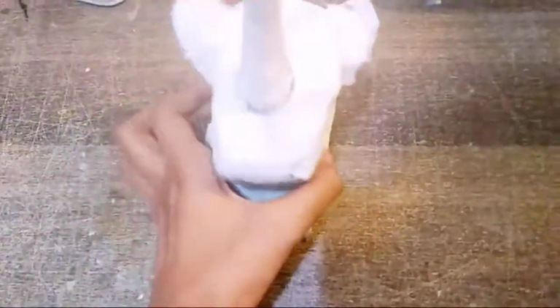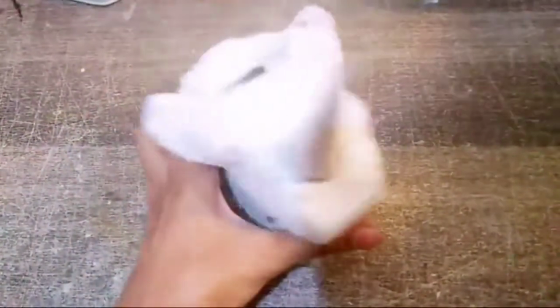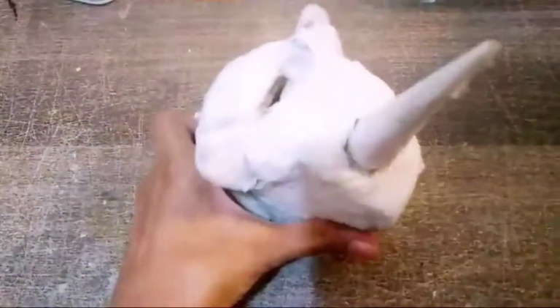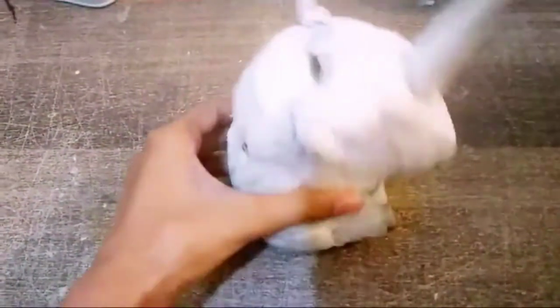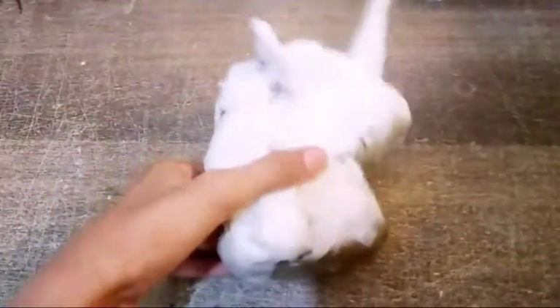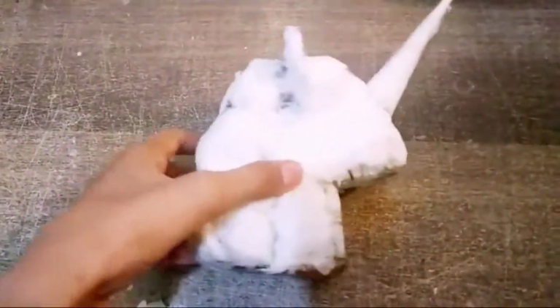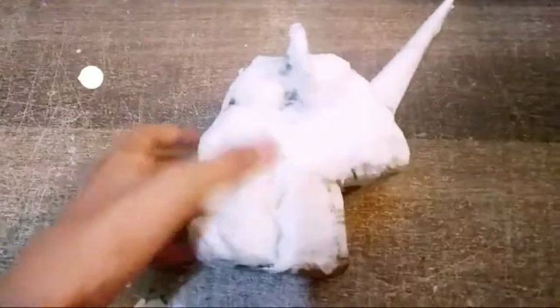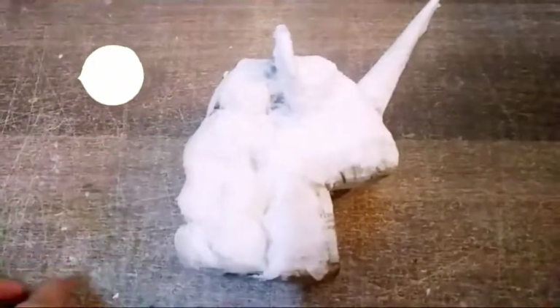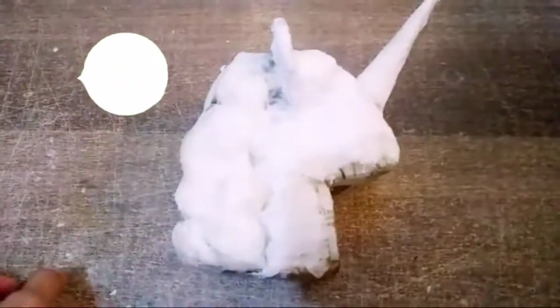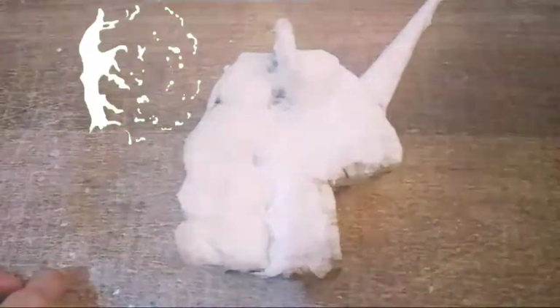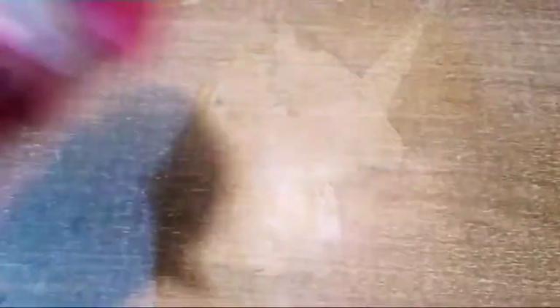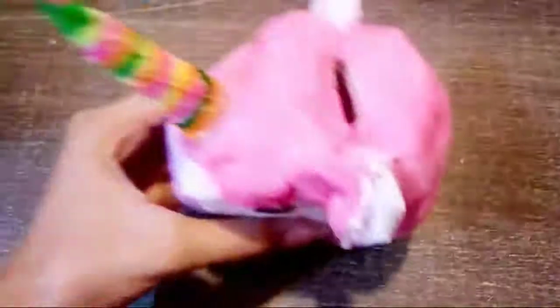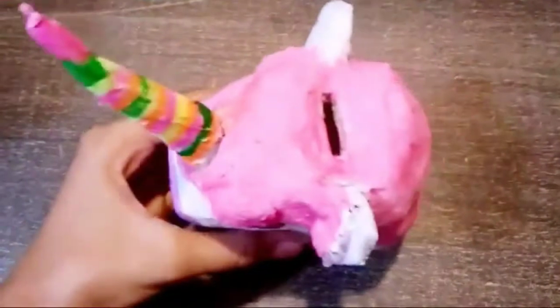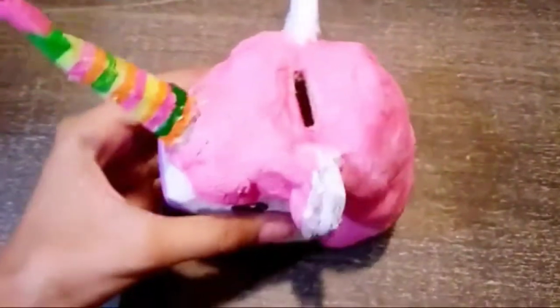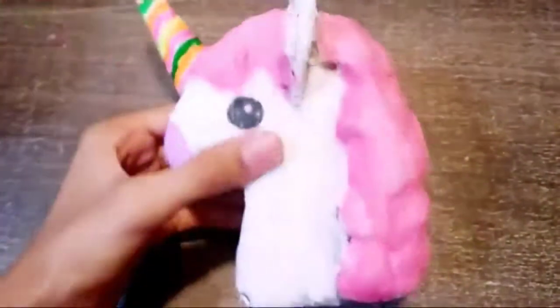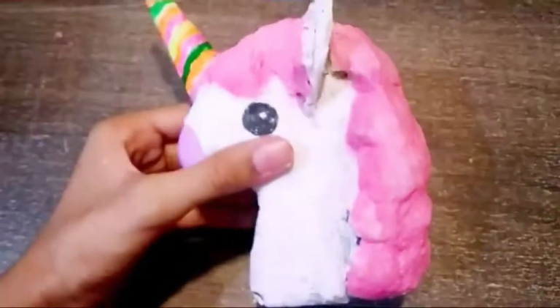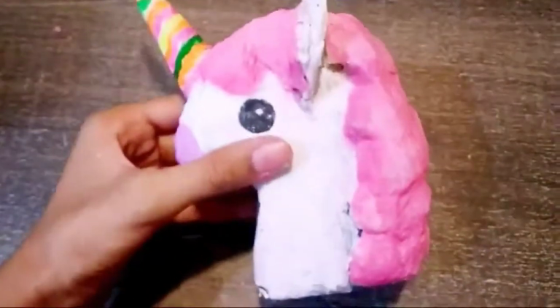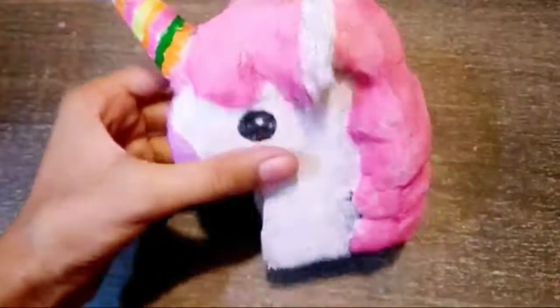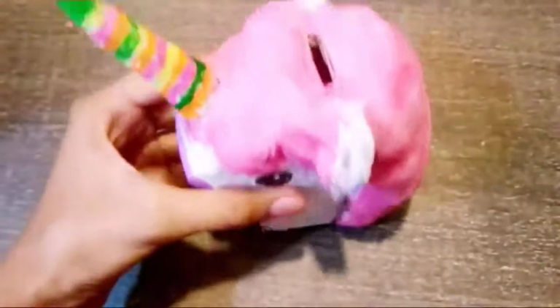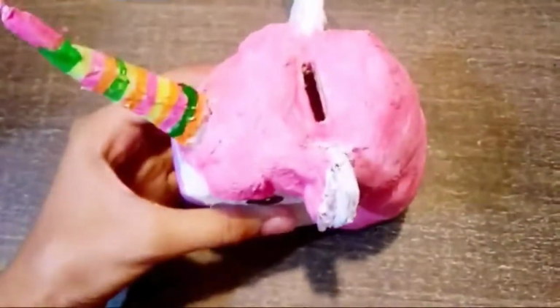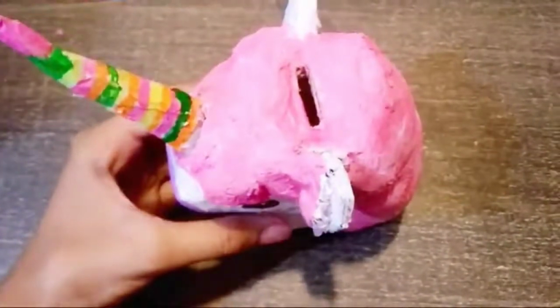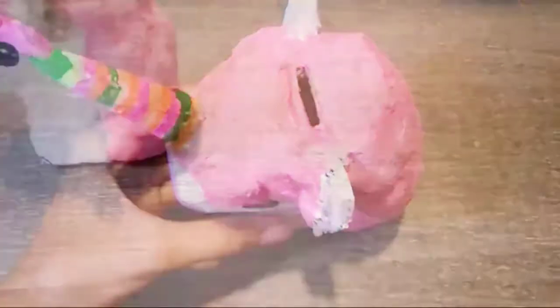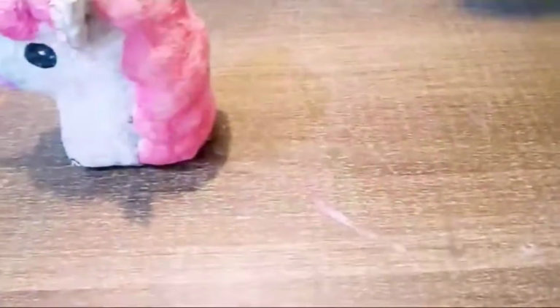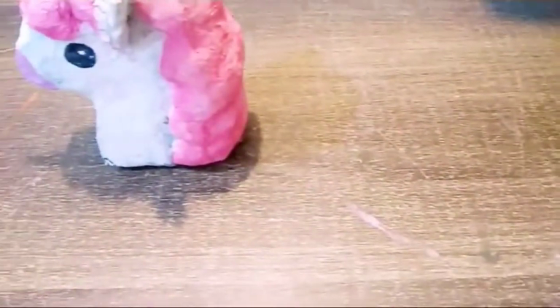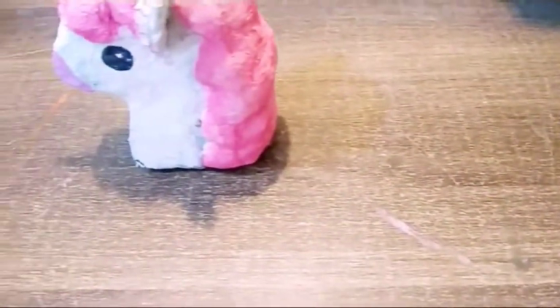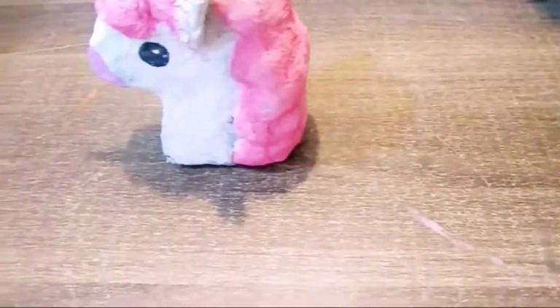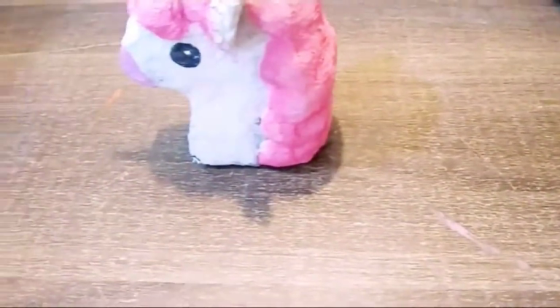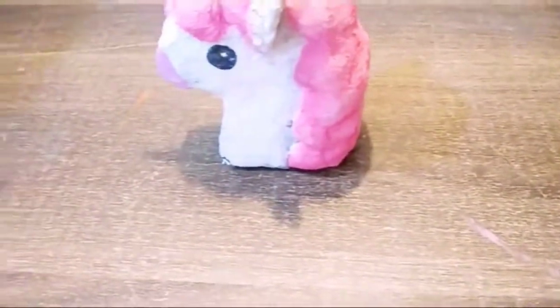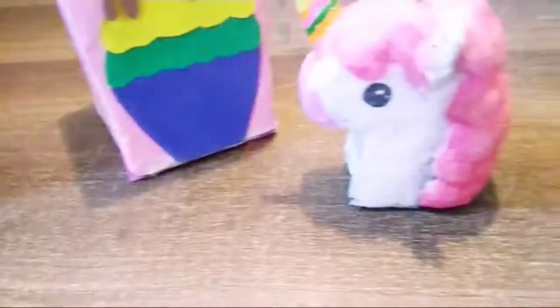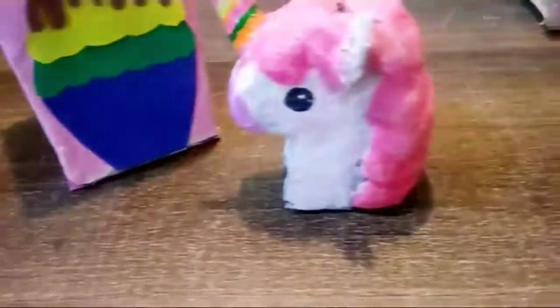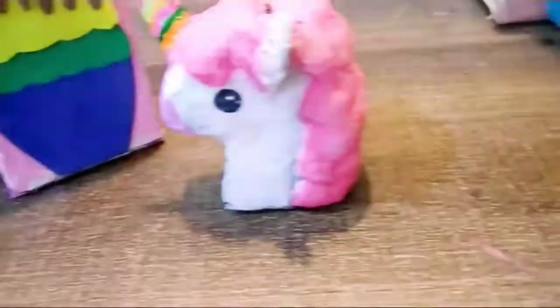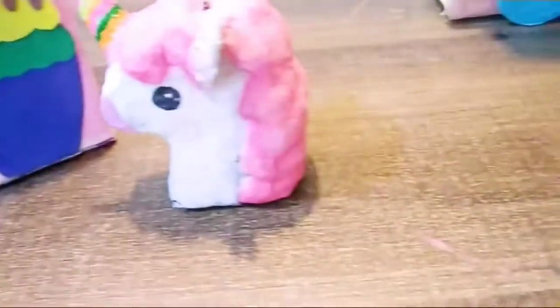The last step of our unicorn is just to paint it. I'm going to paint it using my acrylic paint and that is quite done! I really hope that you guys enjoyed this video. If you did, make sure to give a very big thumbs up and be sure to subscribe to my channel for more videos.